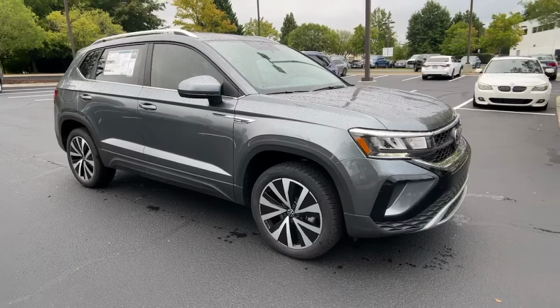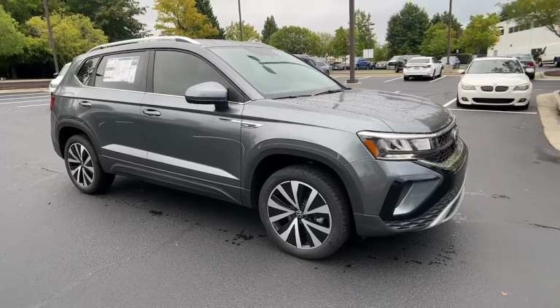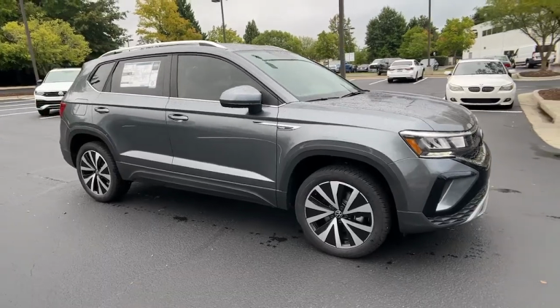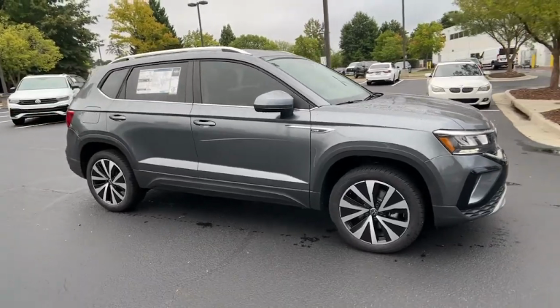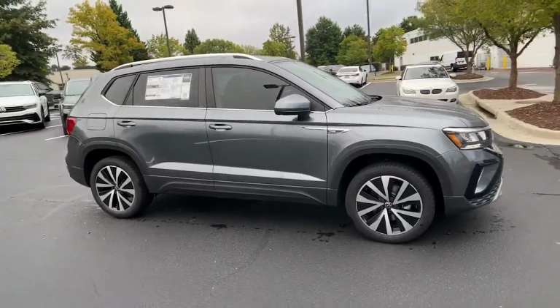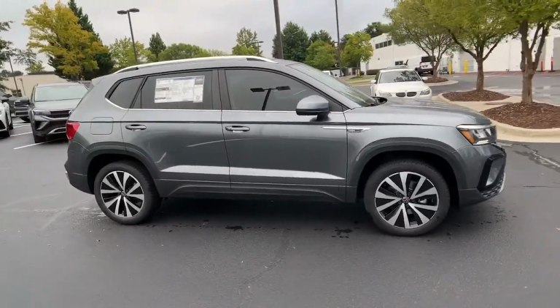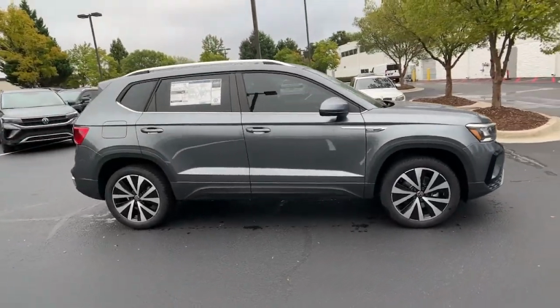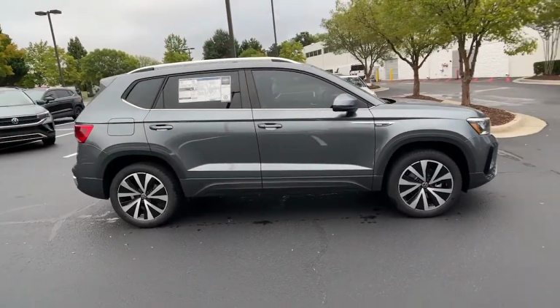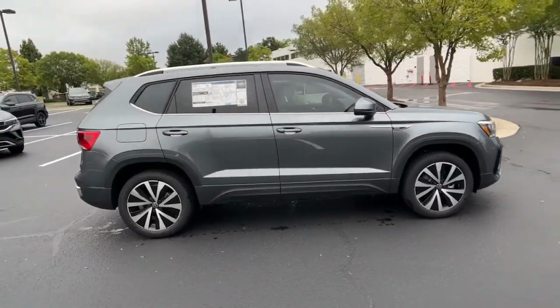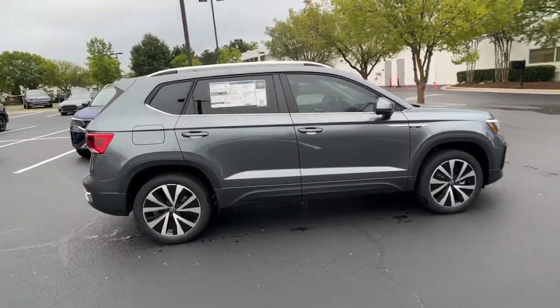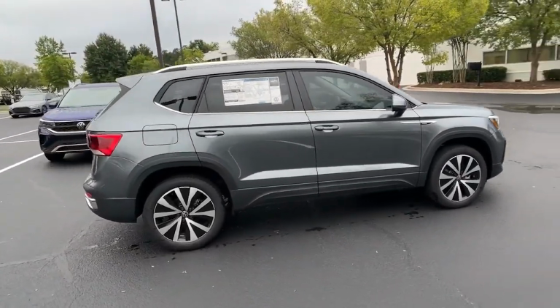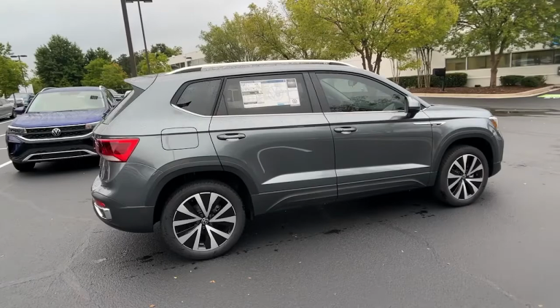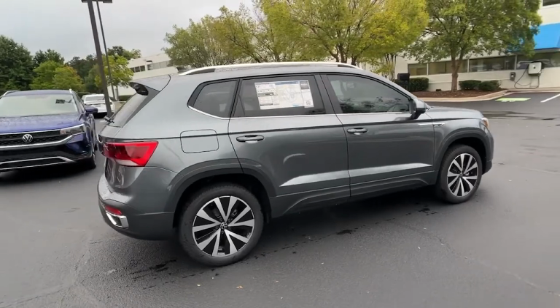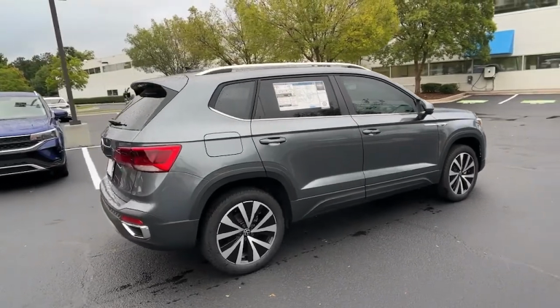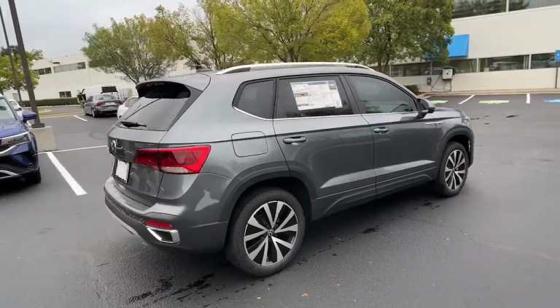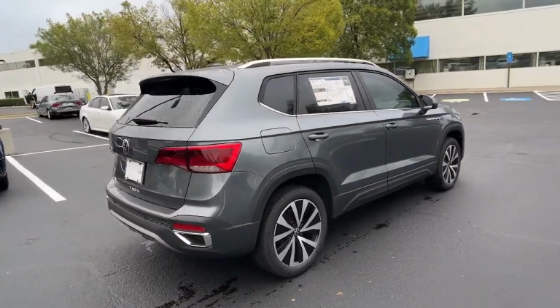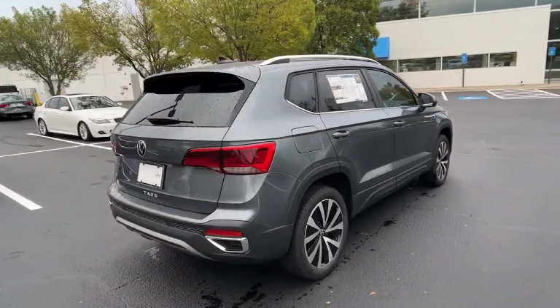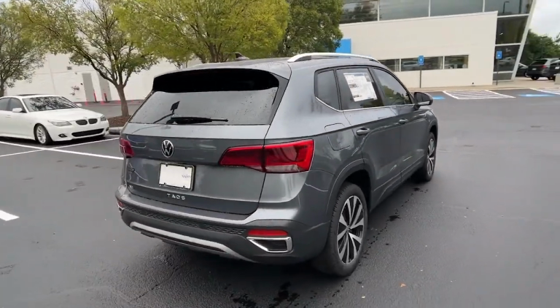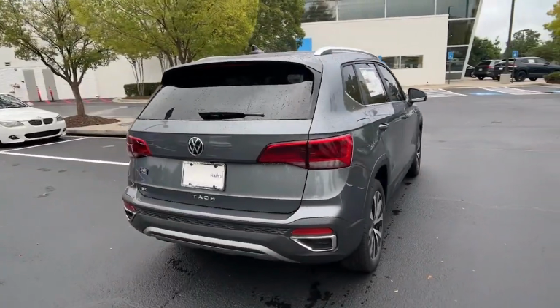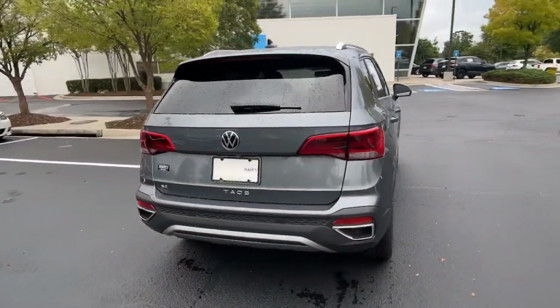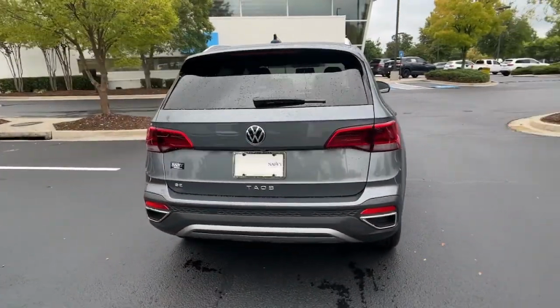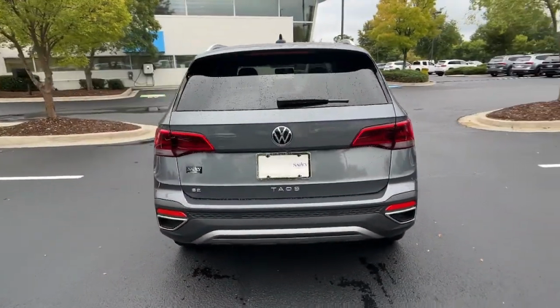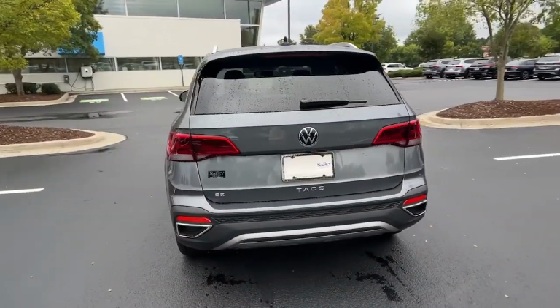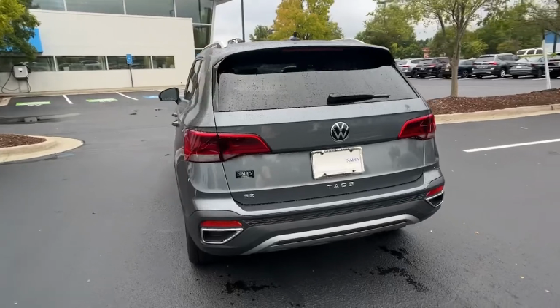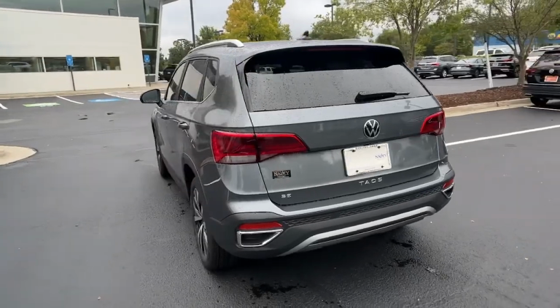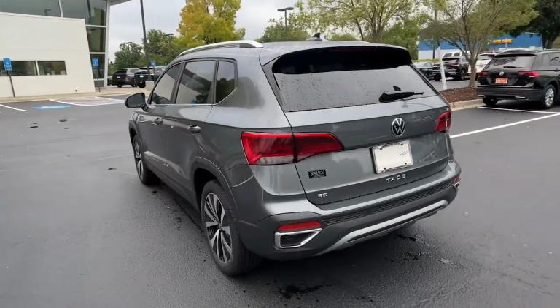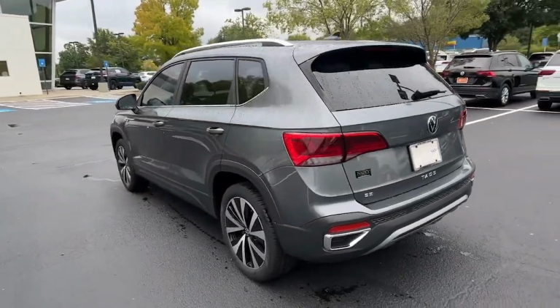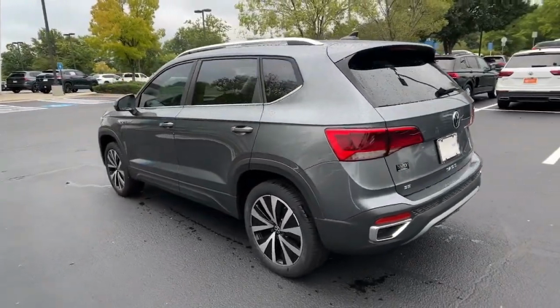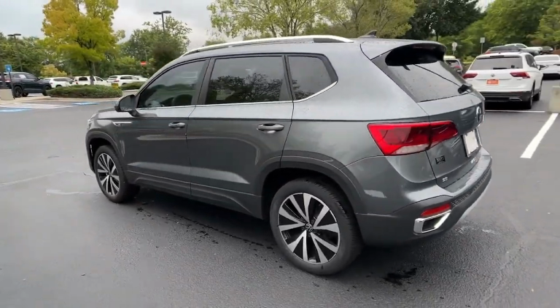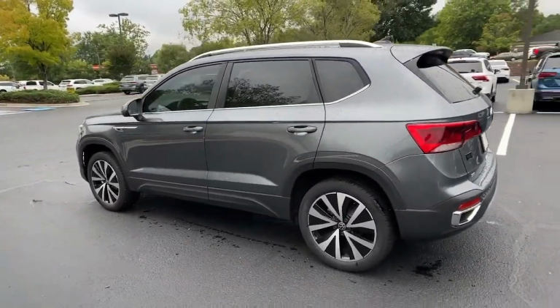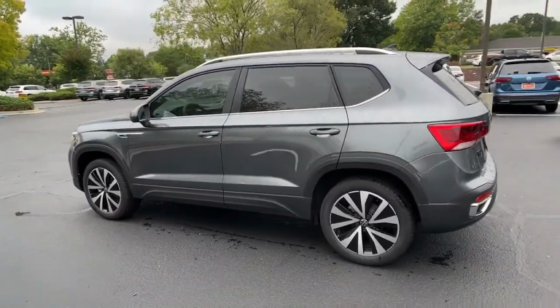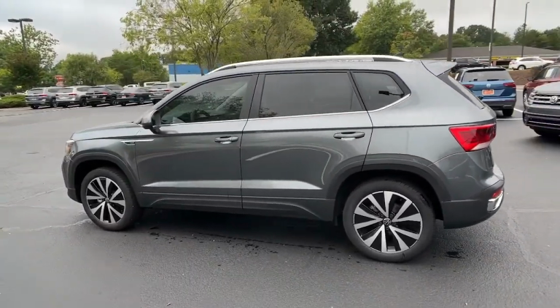You just found the 2022 Volkswagen Taos. See for yourself when you take it out for a test drive. Our professional staff looks forward to giving you excellent service. The following are some of this vehicle's highlighted options.